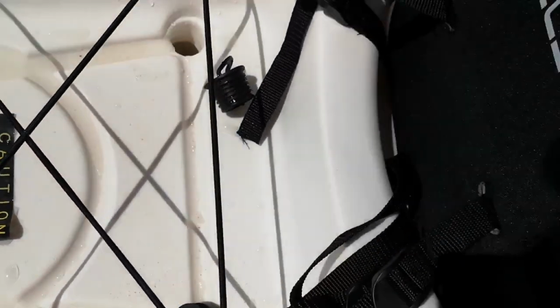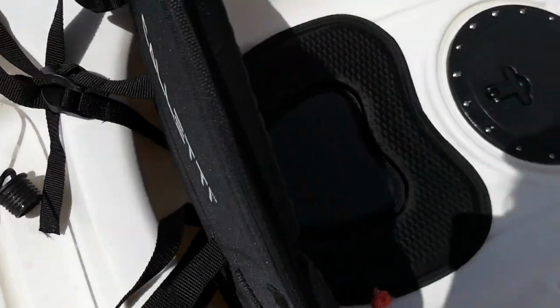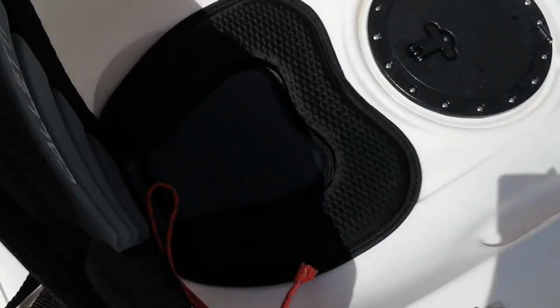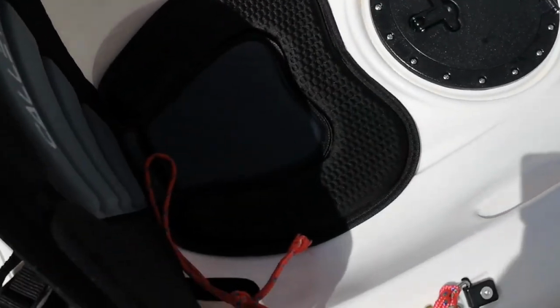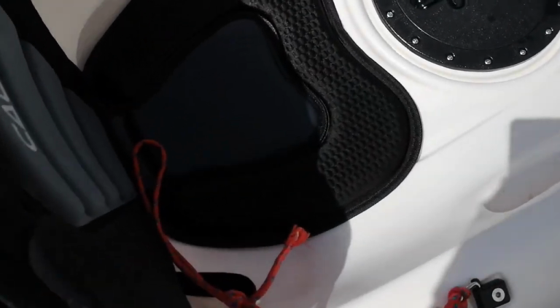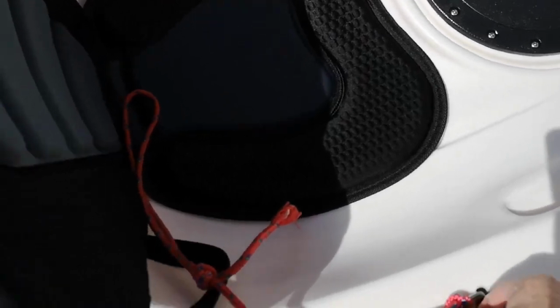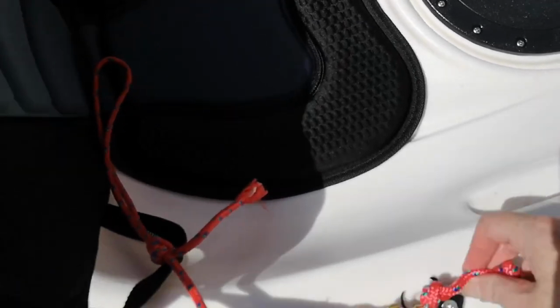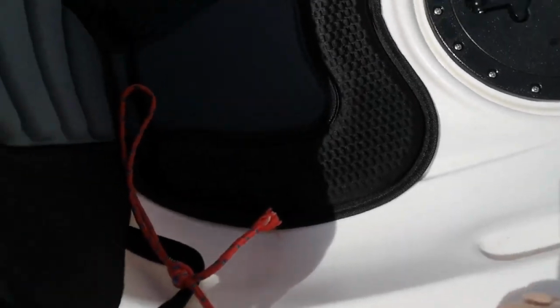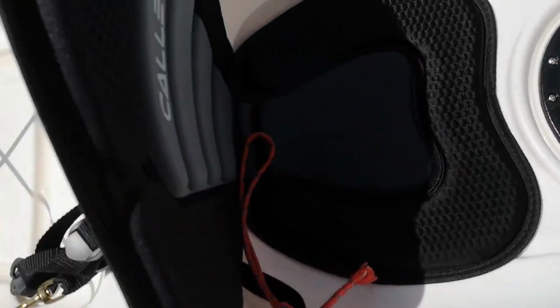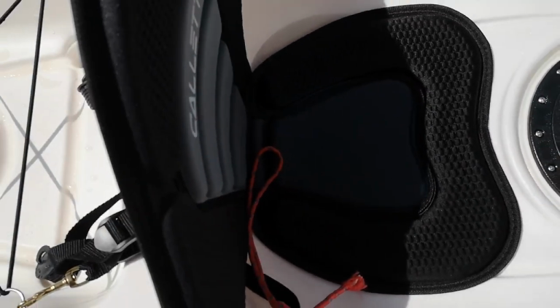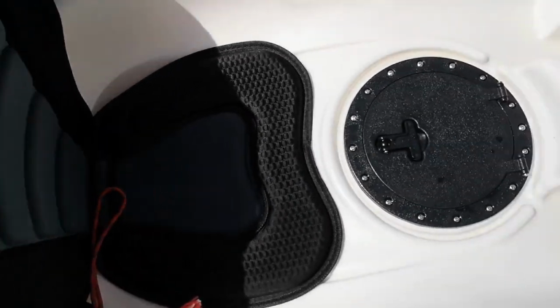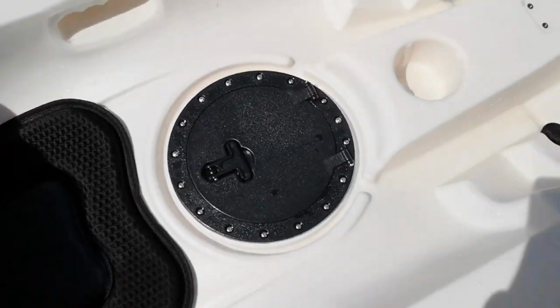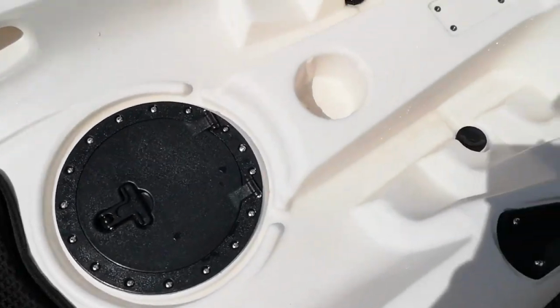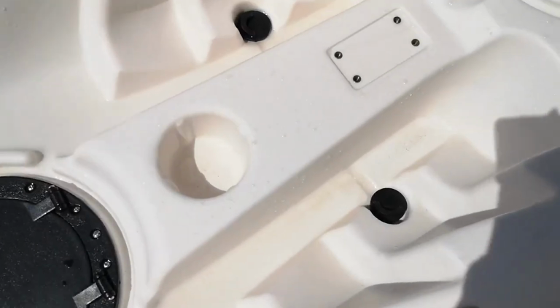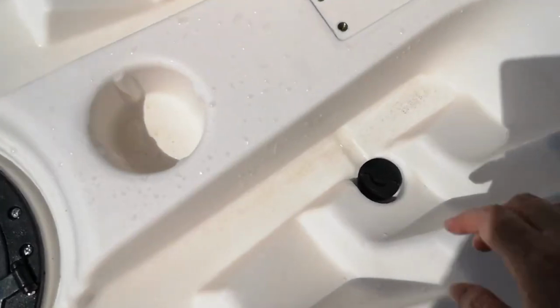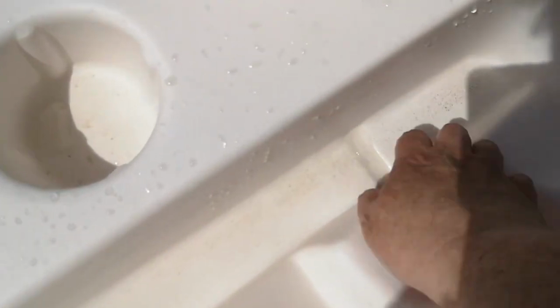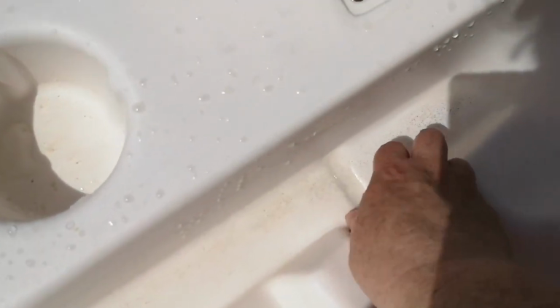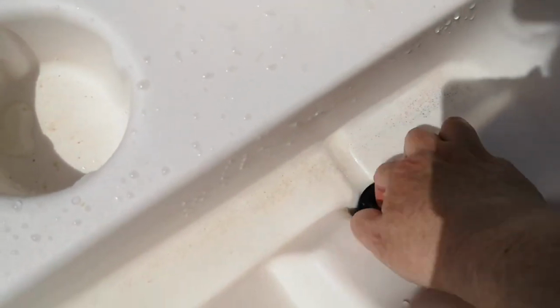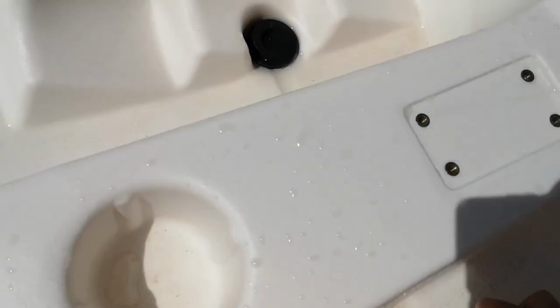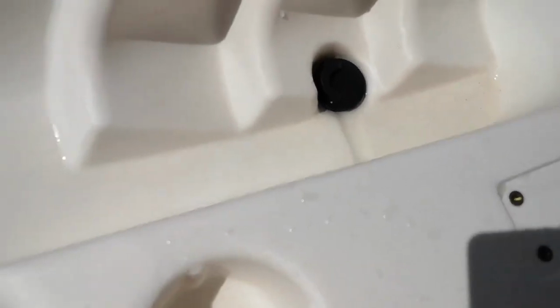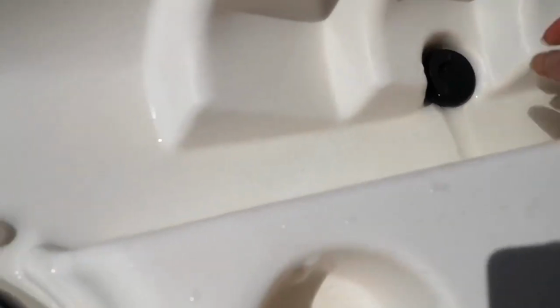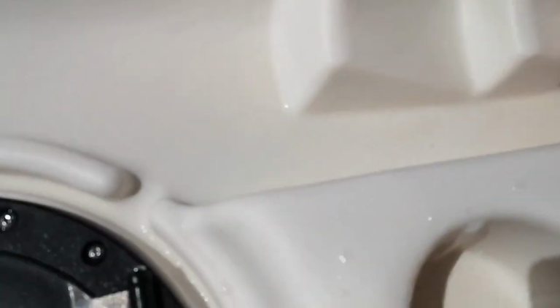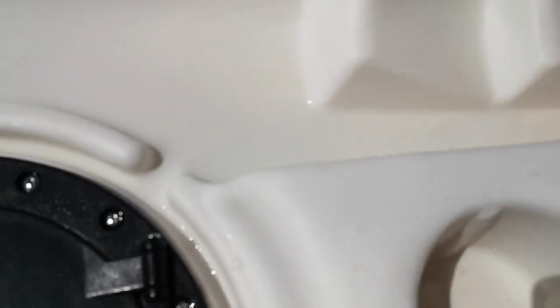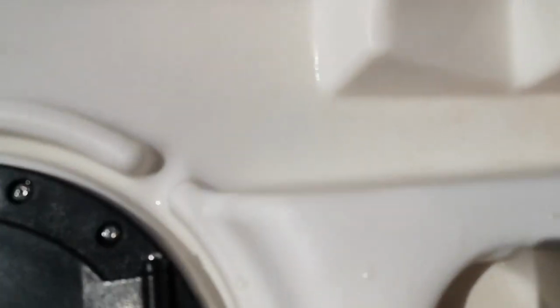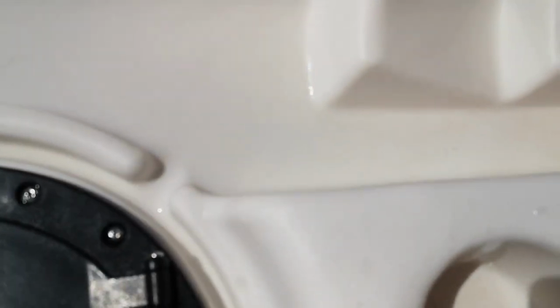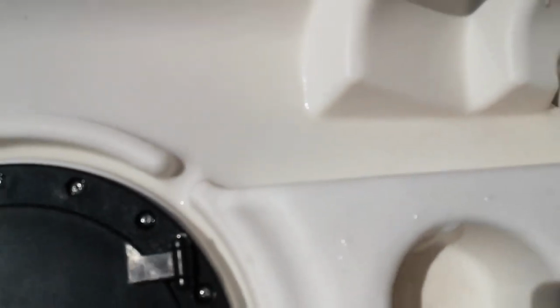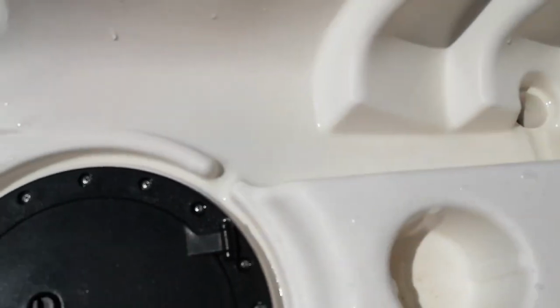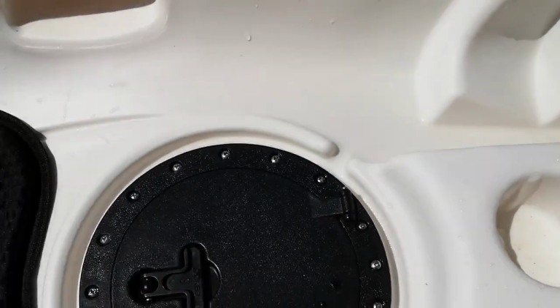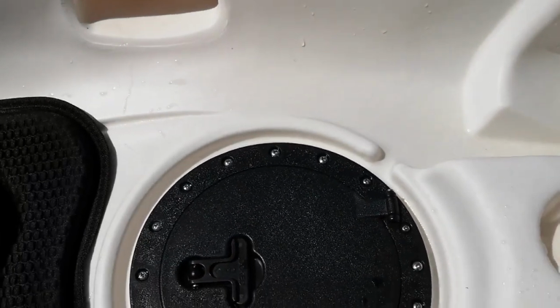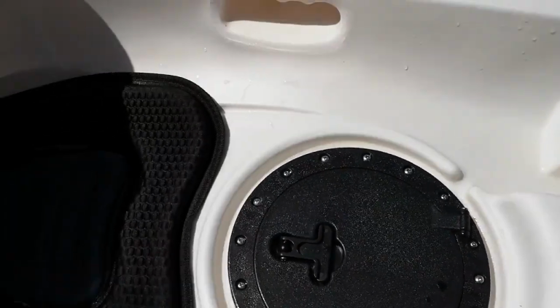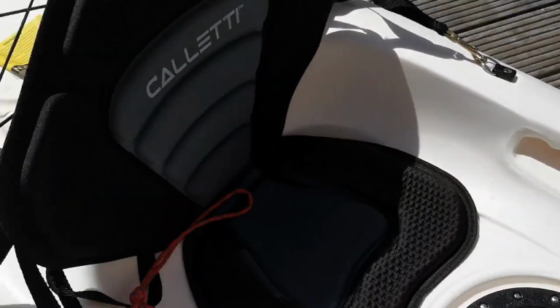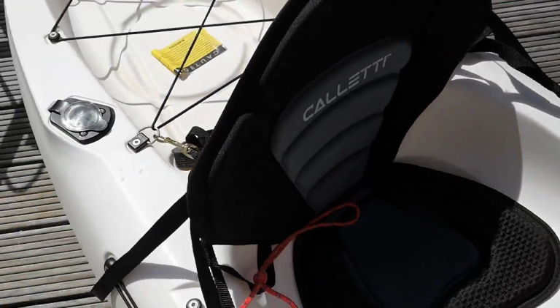There are six drain plugs. Just pull these plugs out and the water will drain. There's one here, another one here, and two more under the seat.